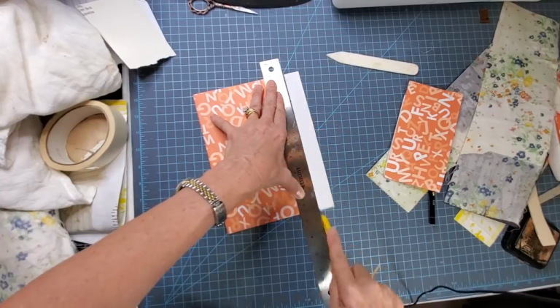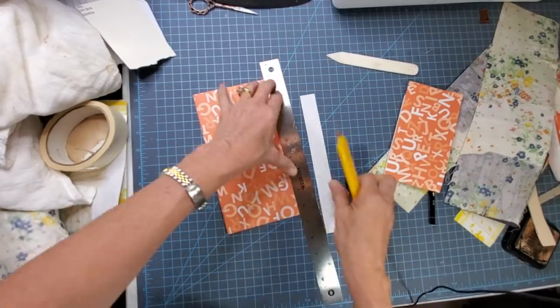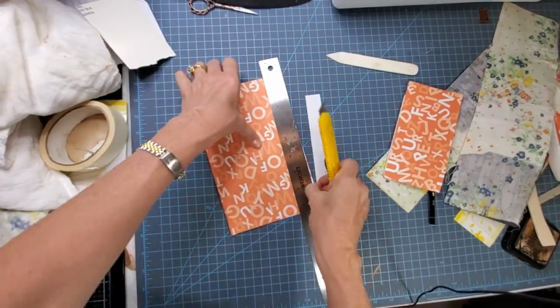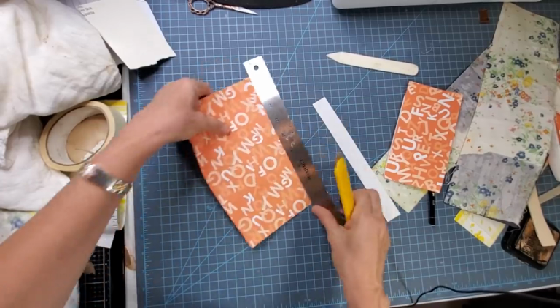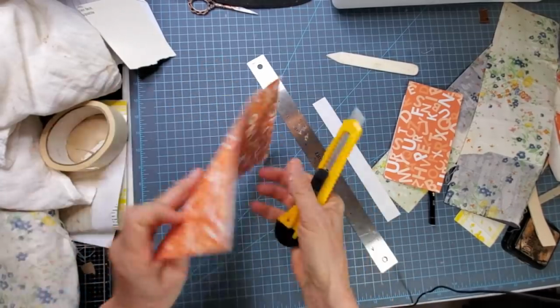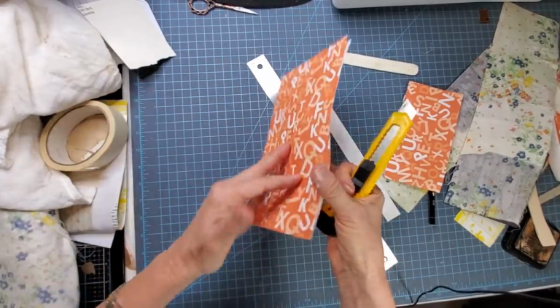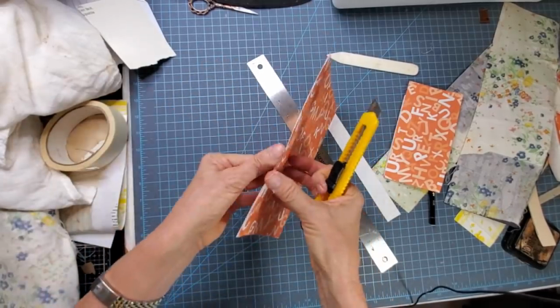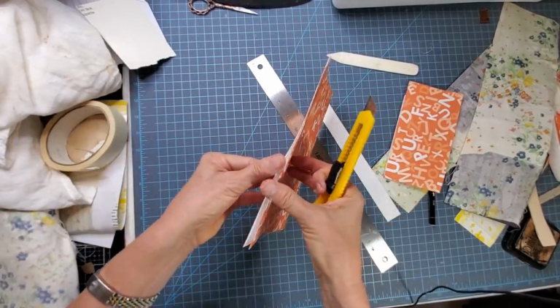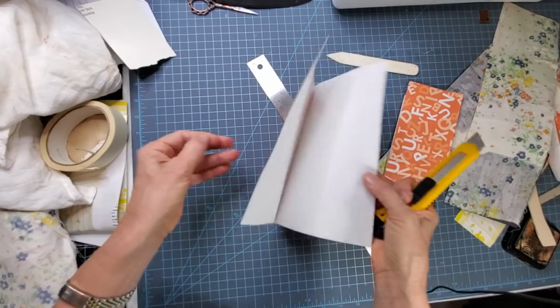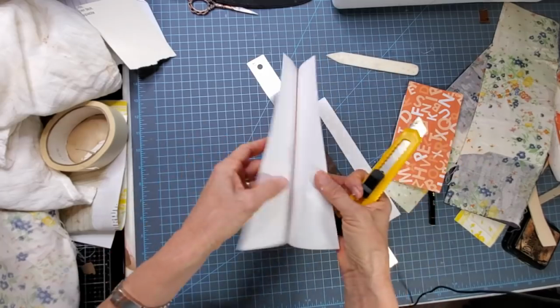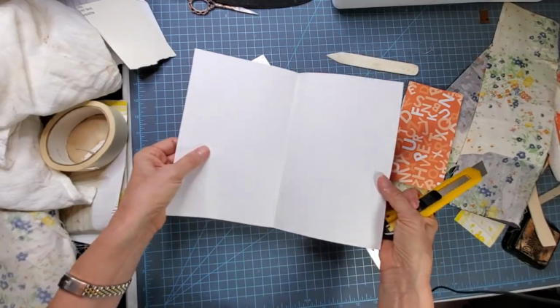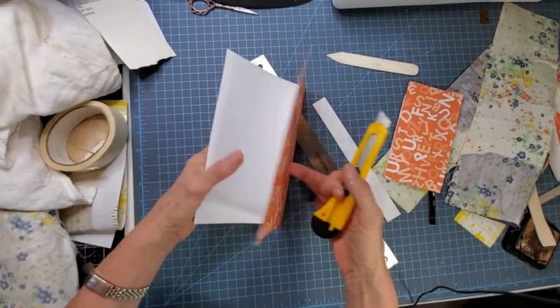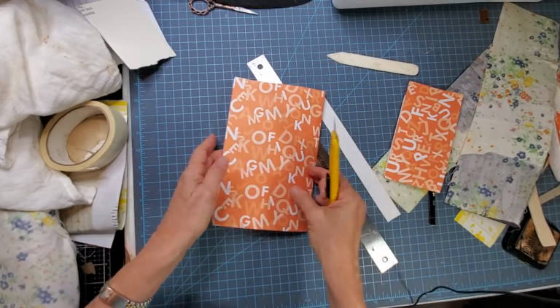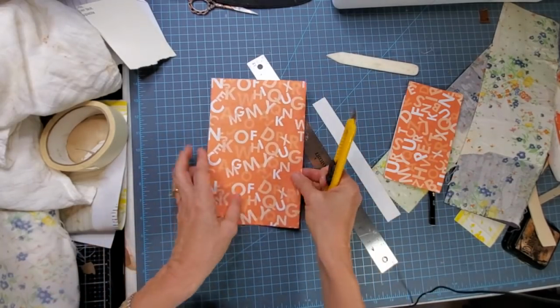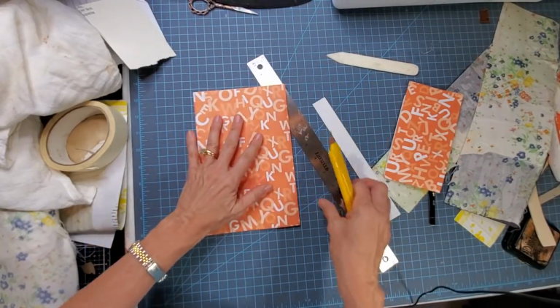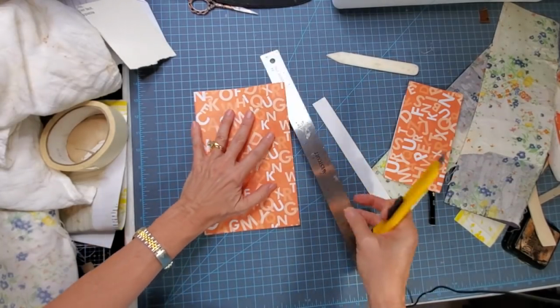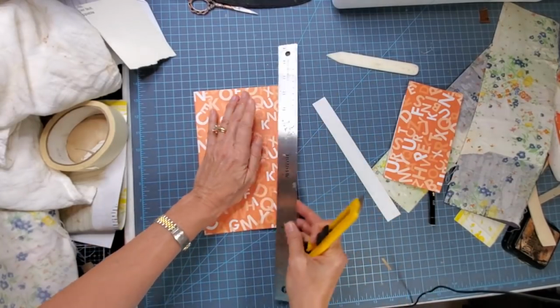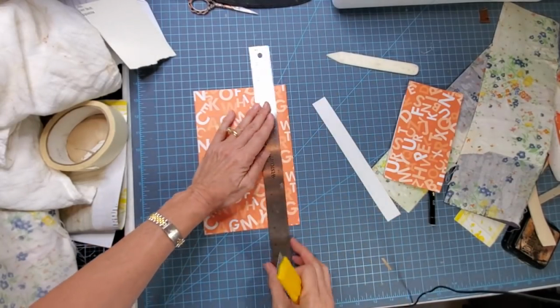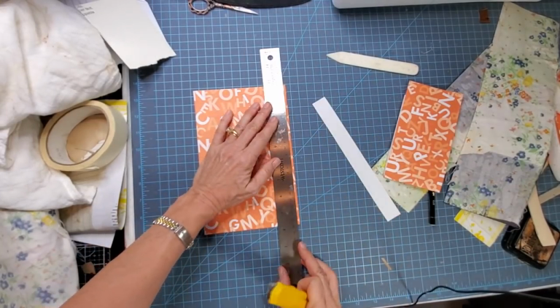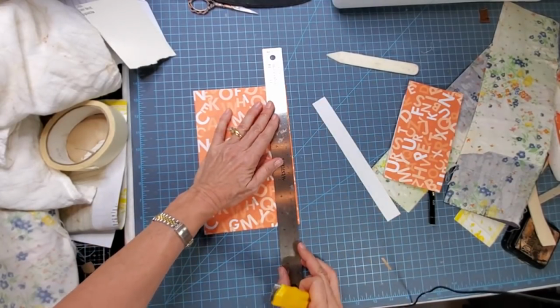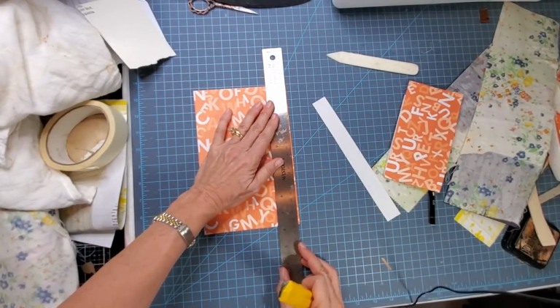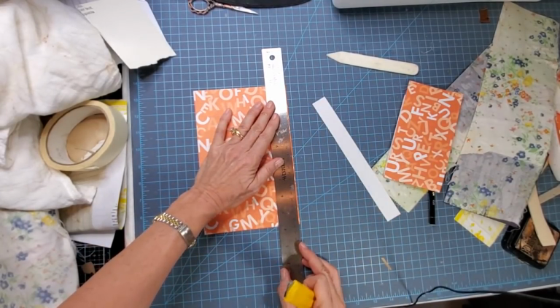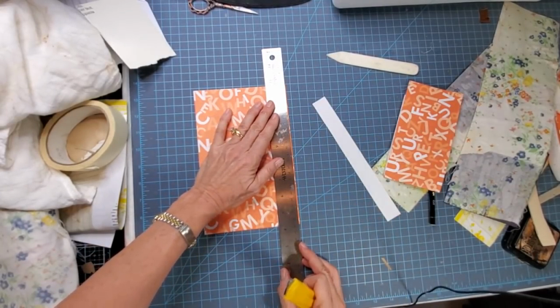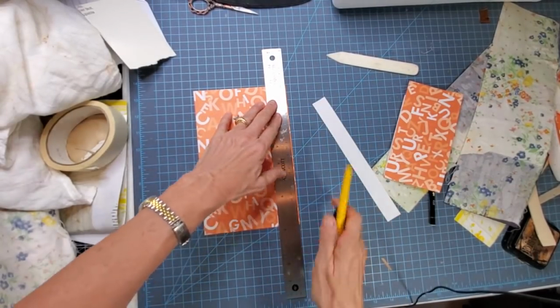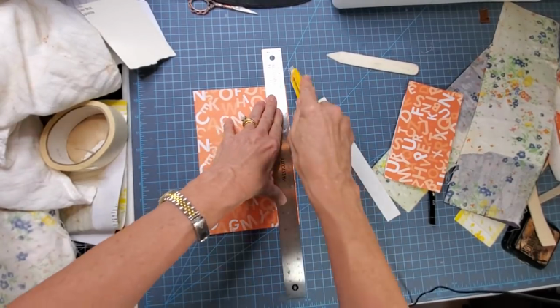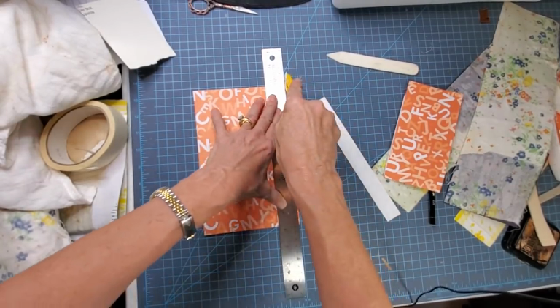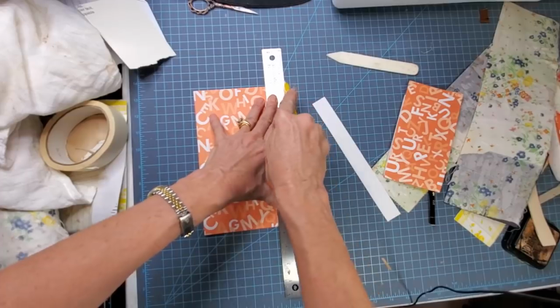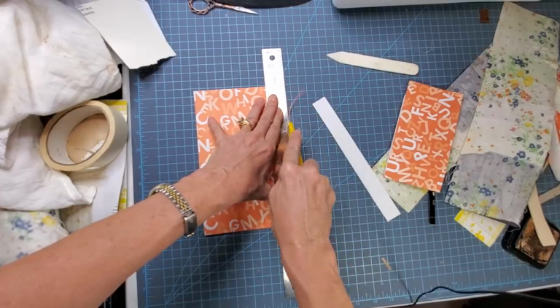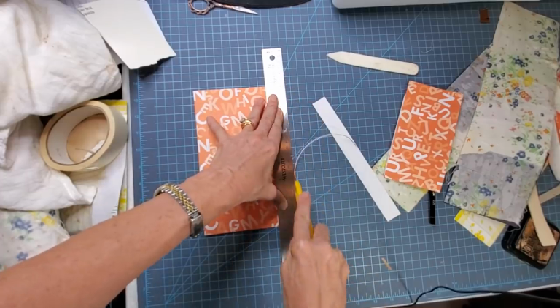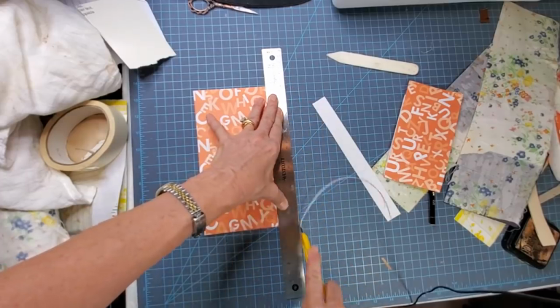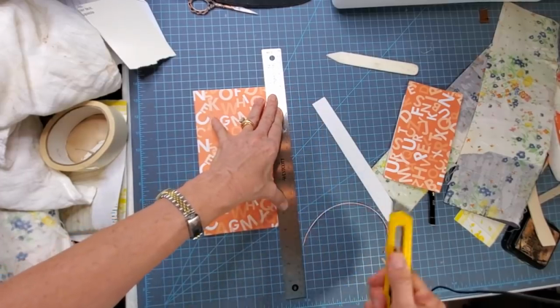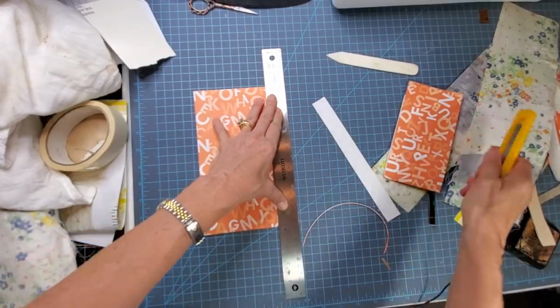And then what I'm going to do is I have a paper that opens up like a book. So I'm just going to get rid of the spine by shaving it off — just a little hair. It's still been plenty long enough to do its job.